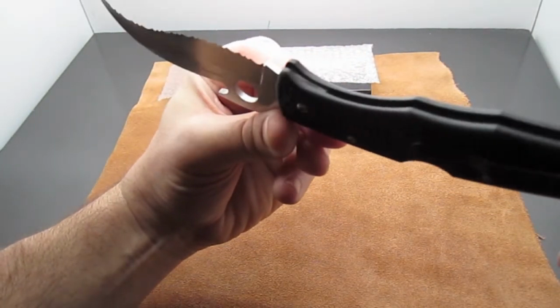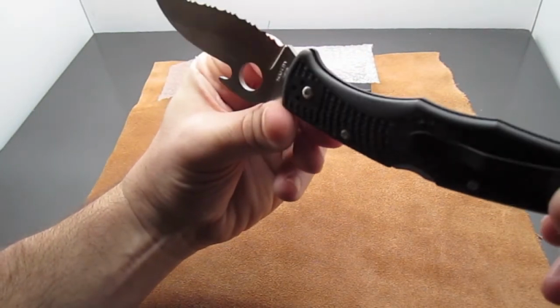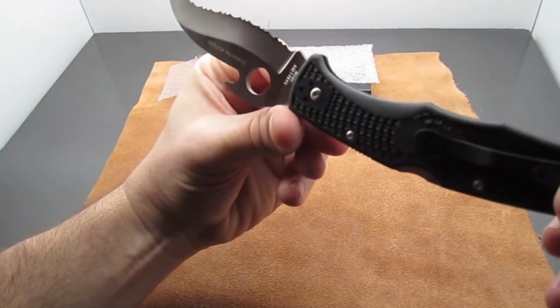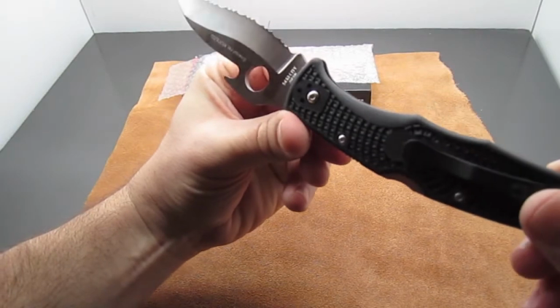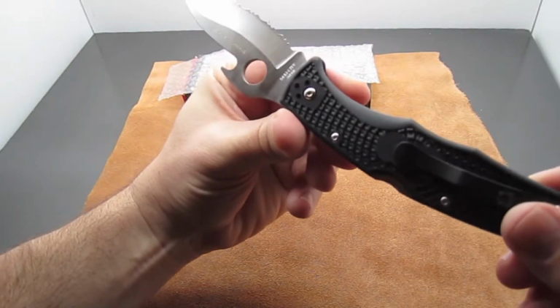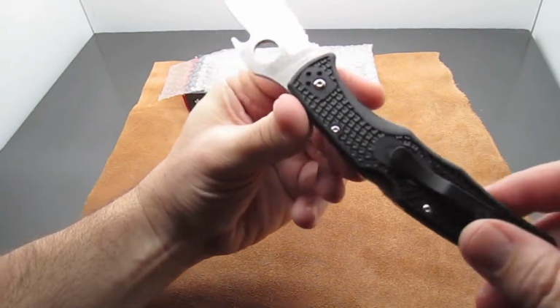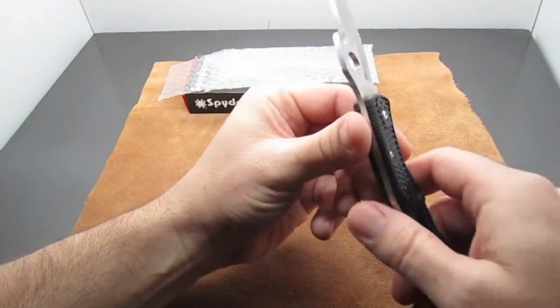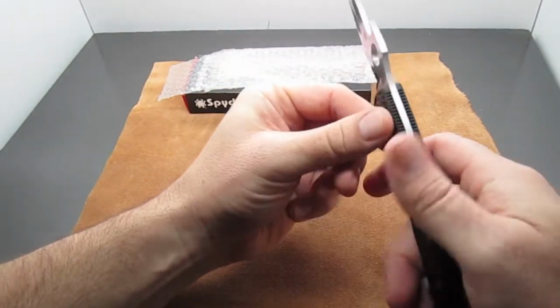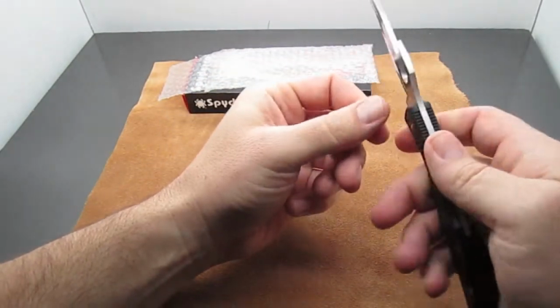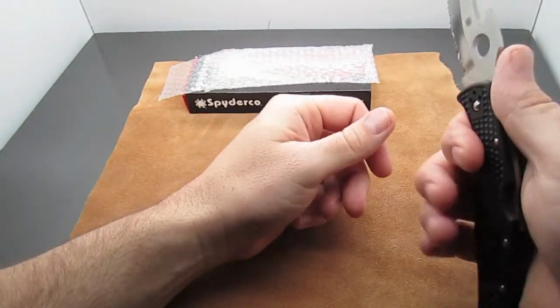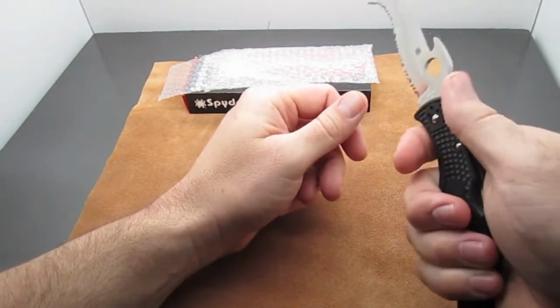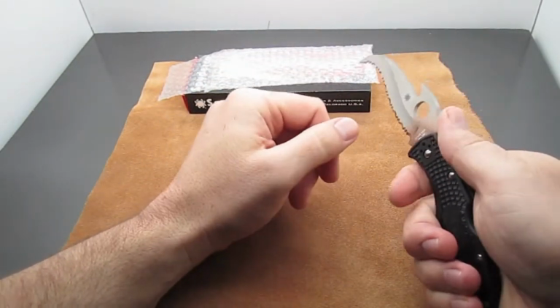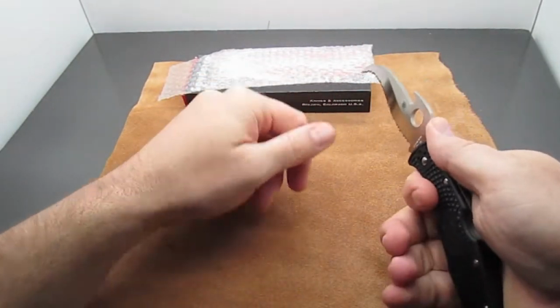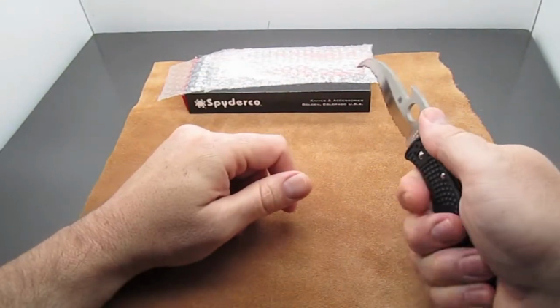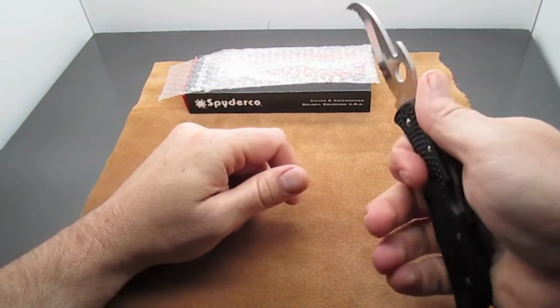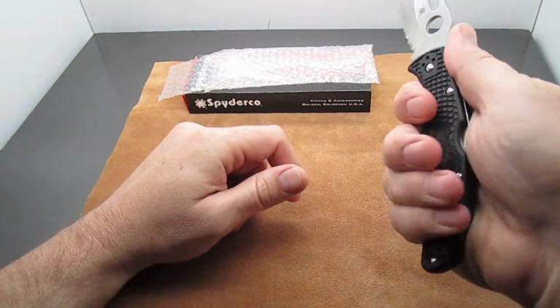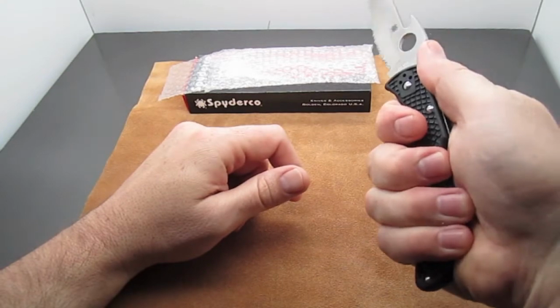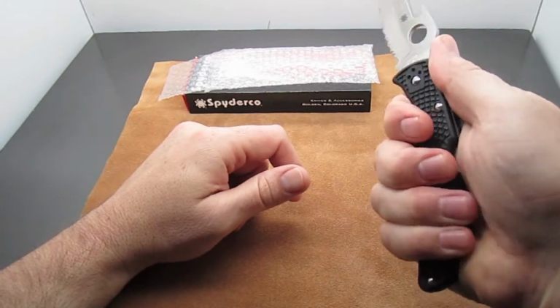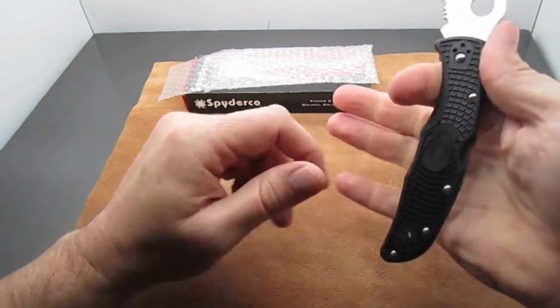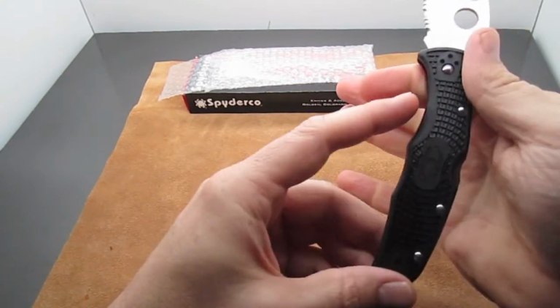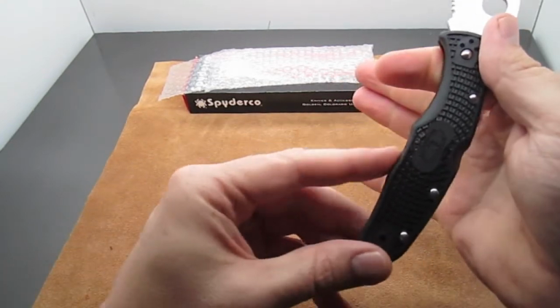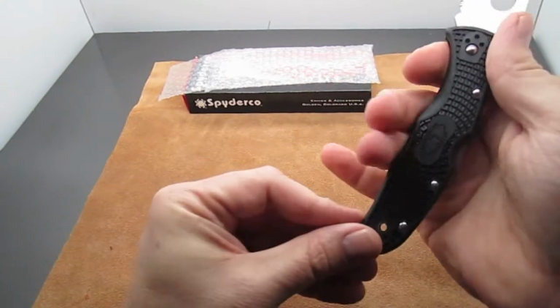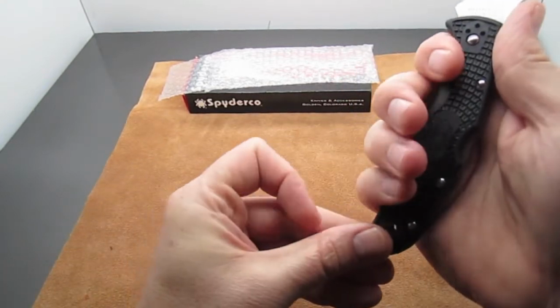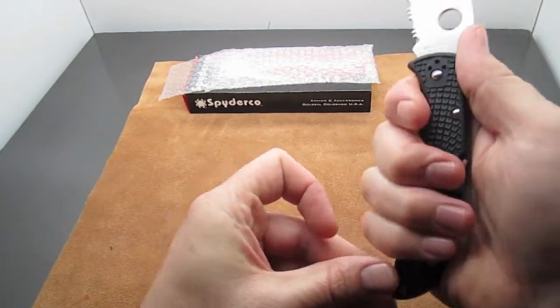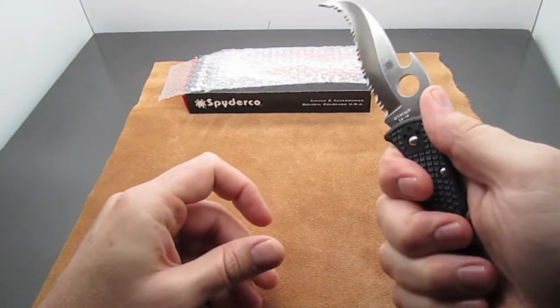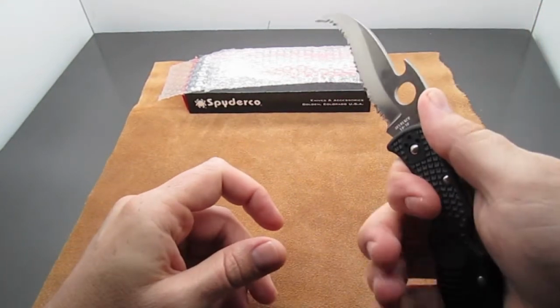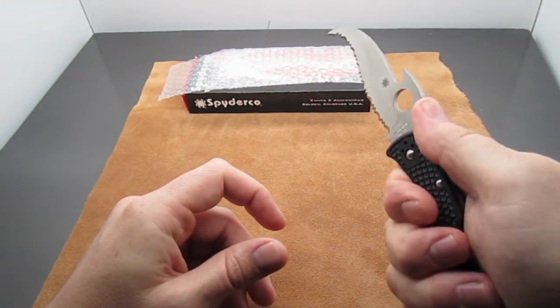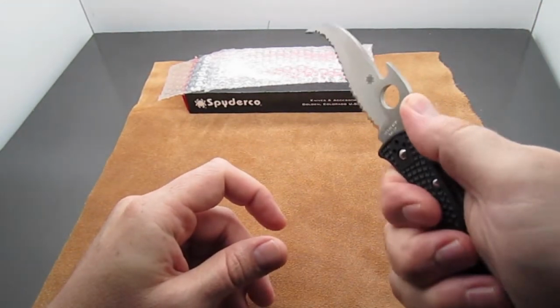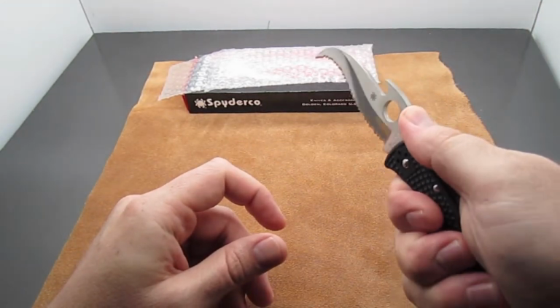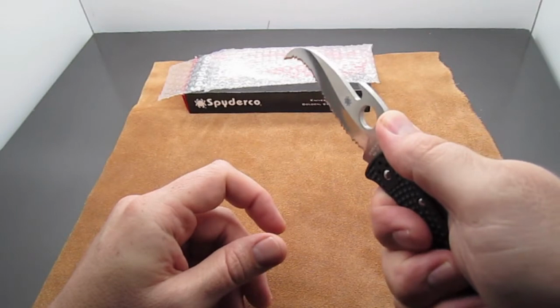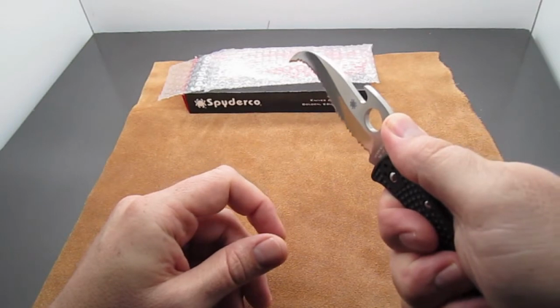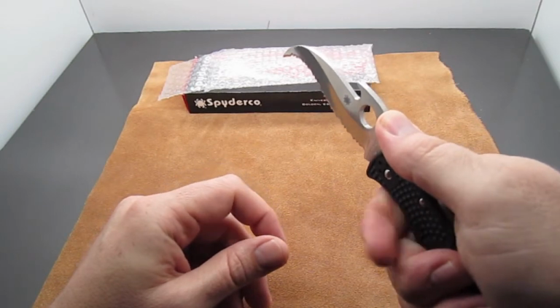It has fully skeletonized stainless steel liners and it really has good ergonomics — it fits well in the hand. You can see the shape of this, how it fits with the fingers, and your thumb fits nice on the thumb ramp.